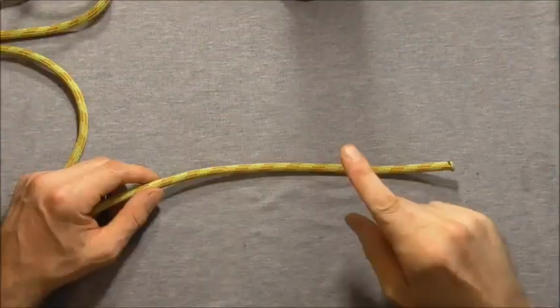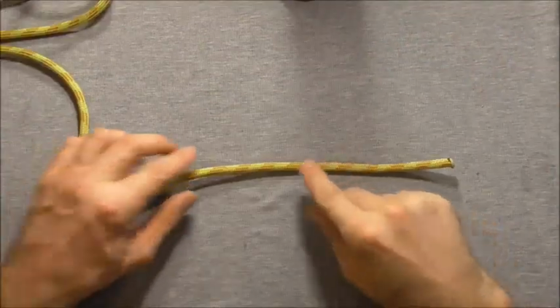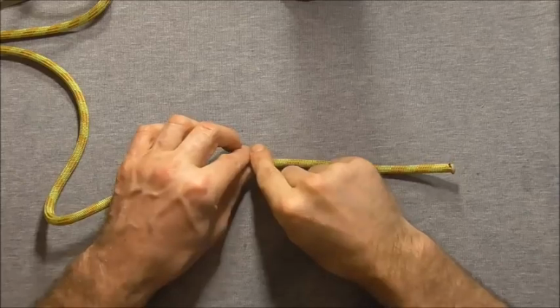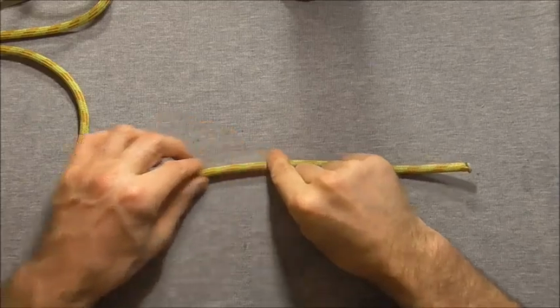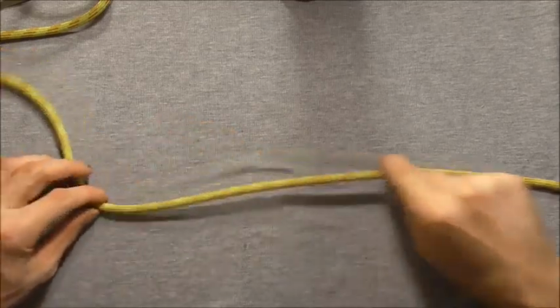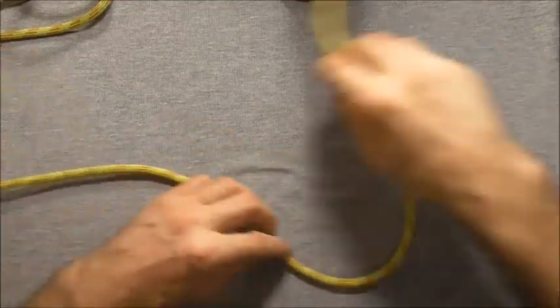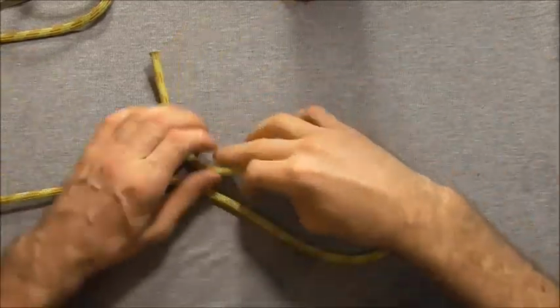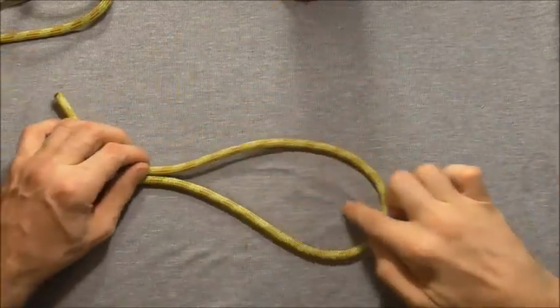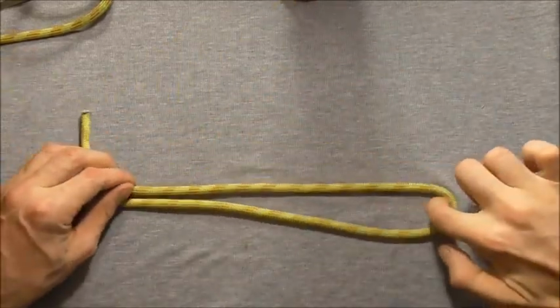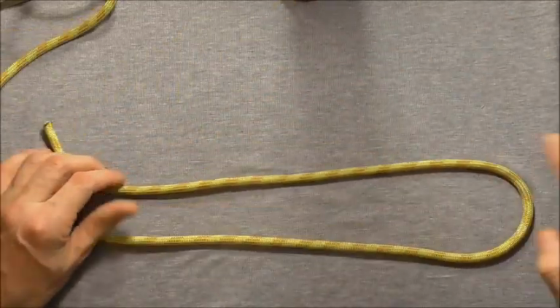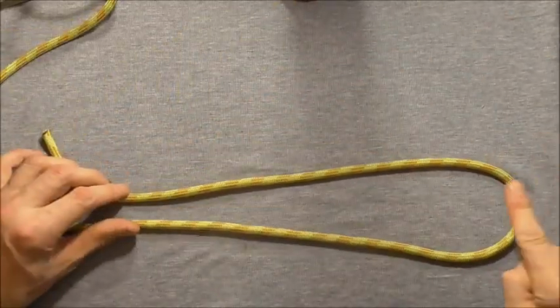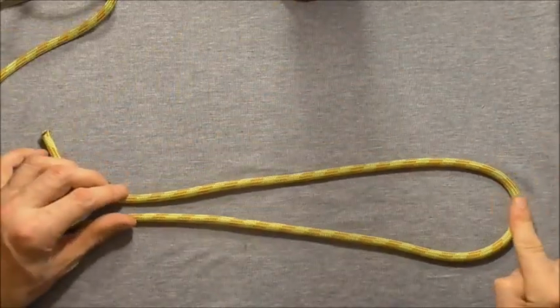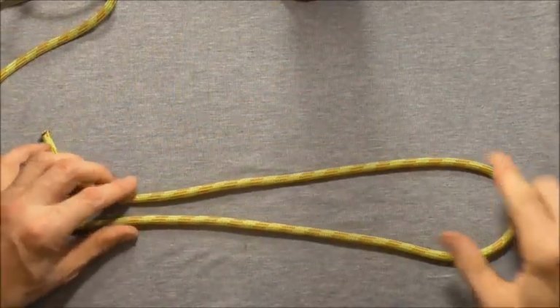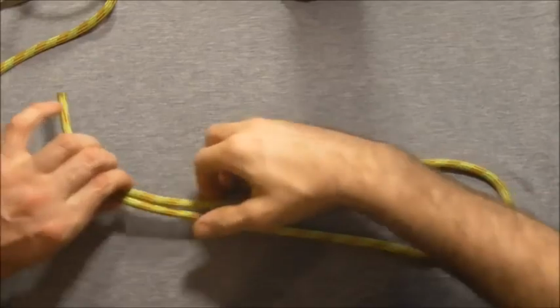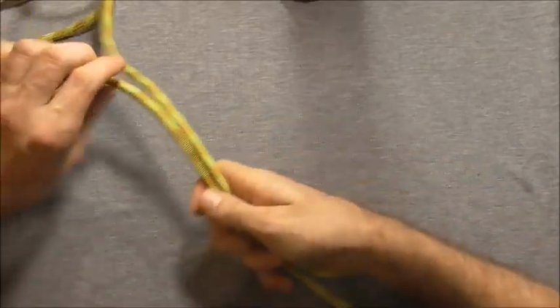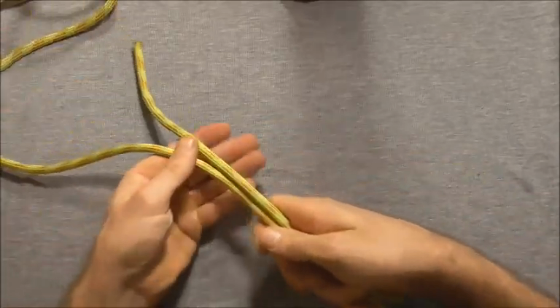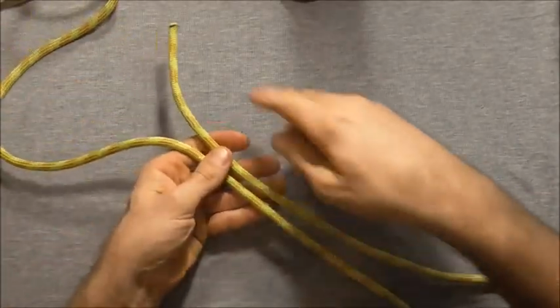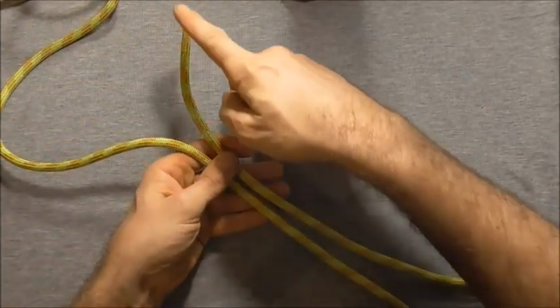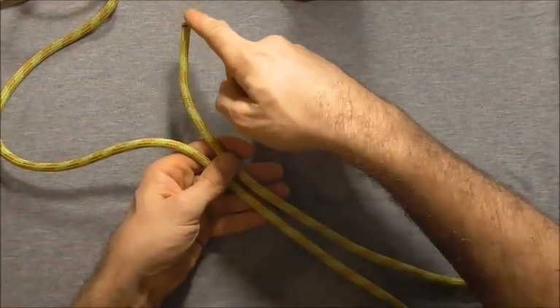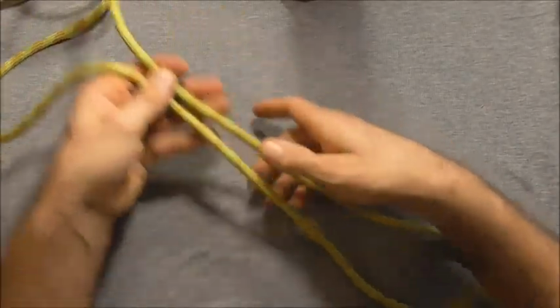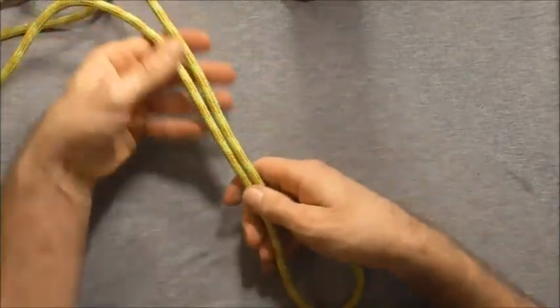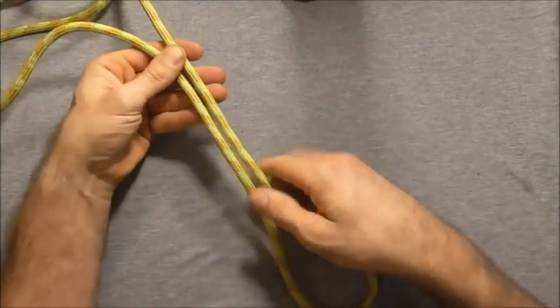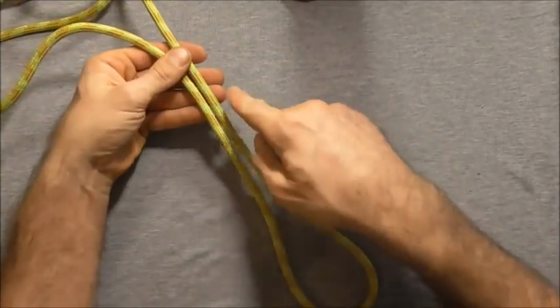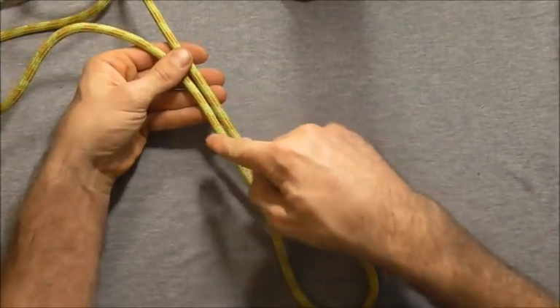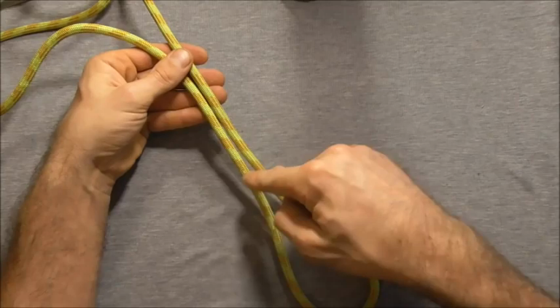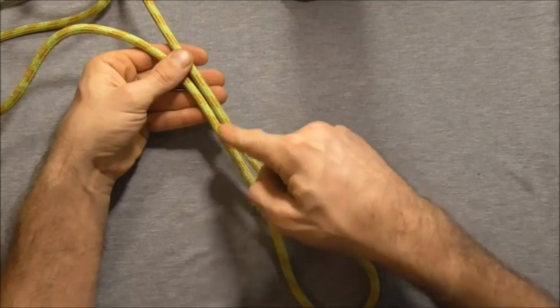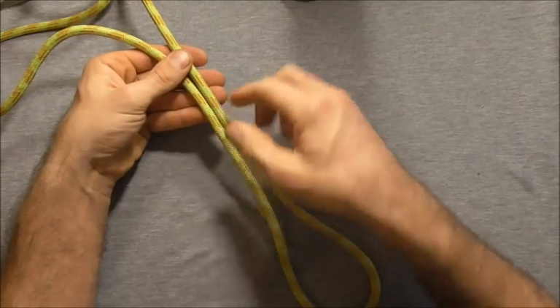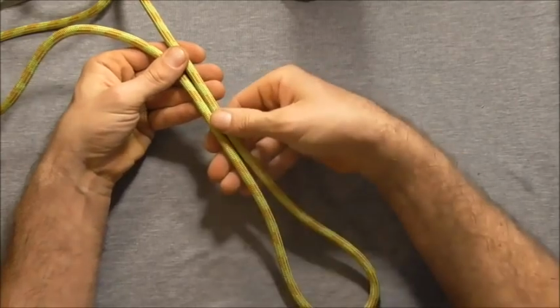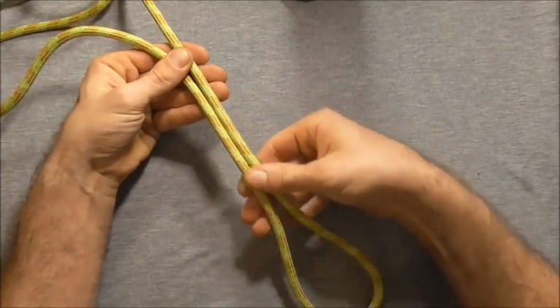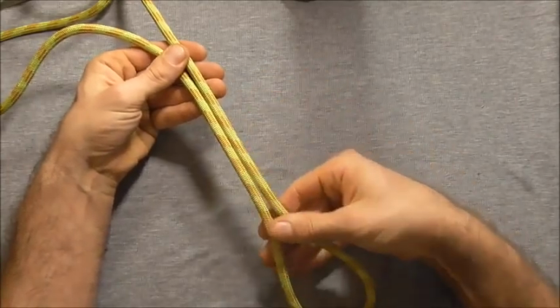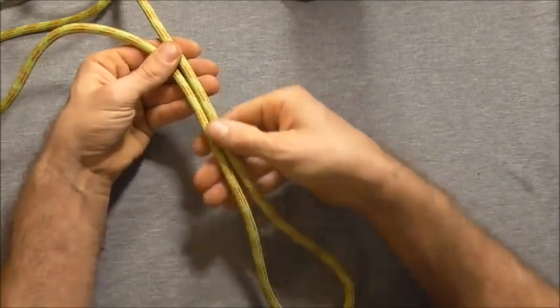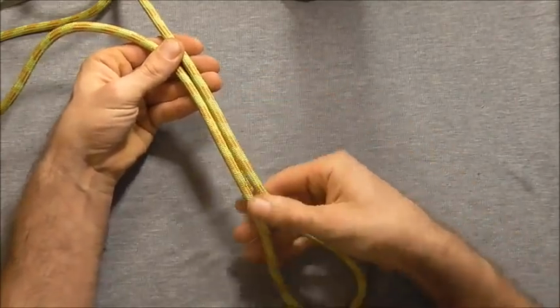To start this one off, I'm just going to take my rope and form a bite here in the rope, and I'm going to take my working end and use it to form an eight around both of these lines here.